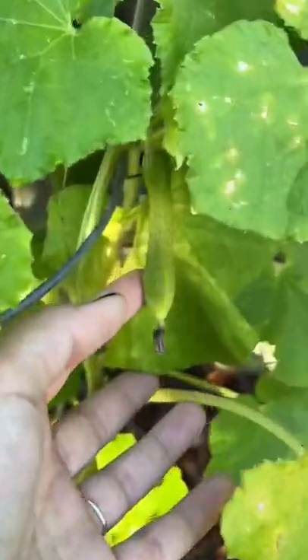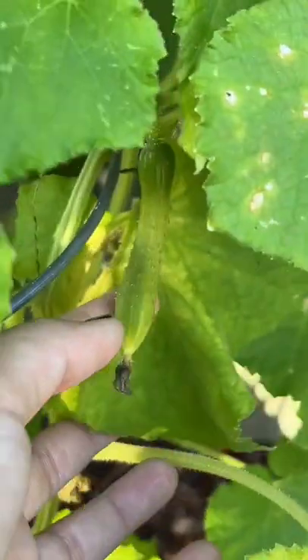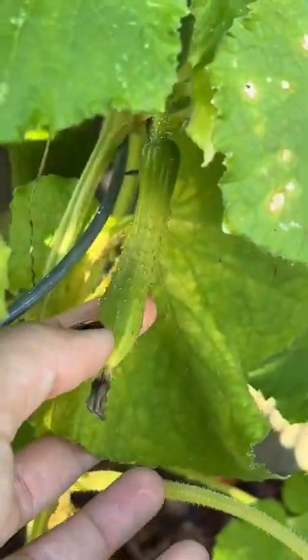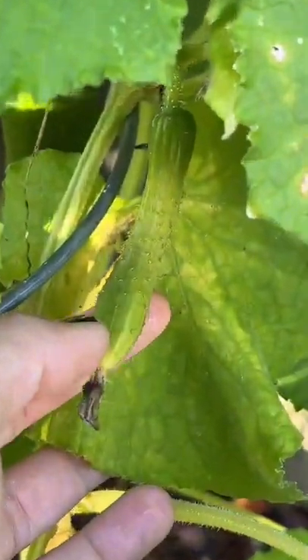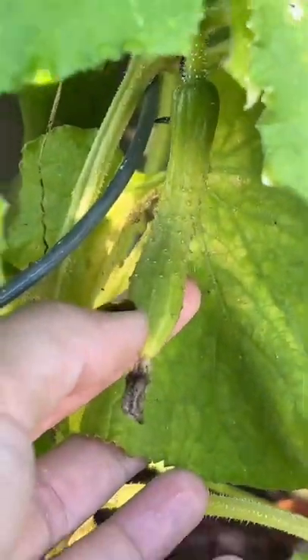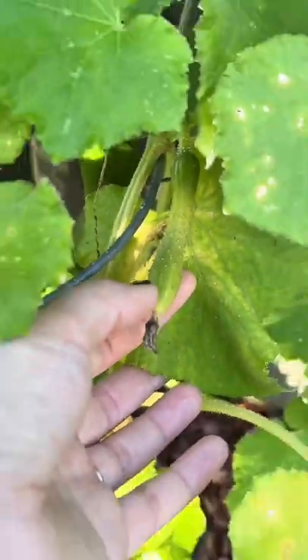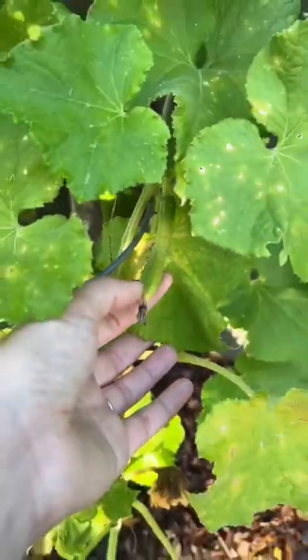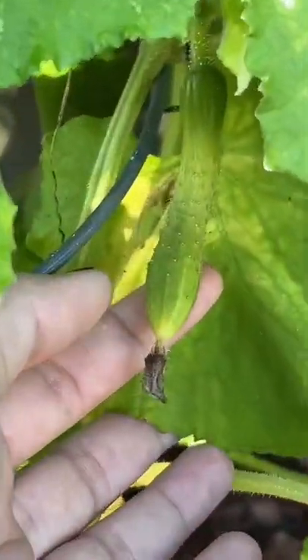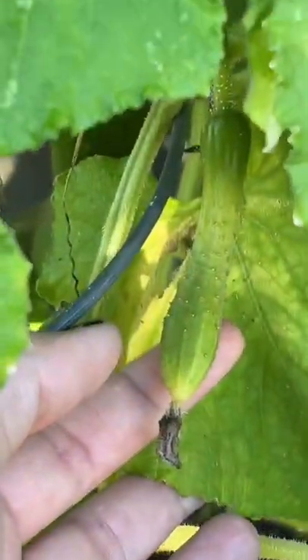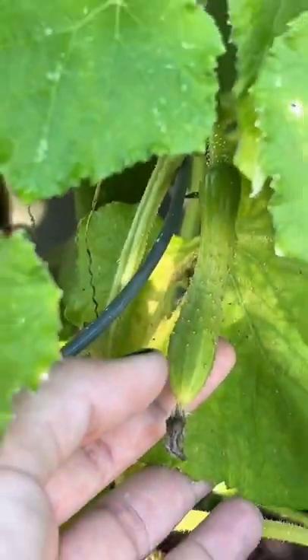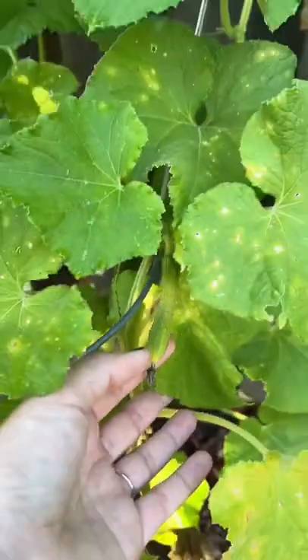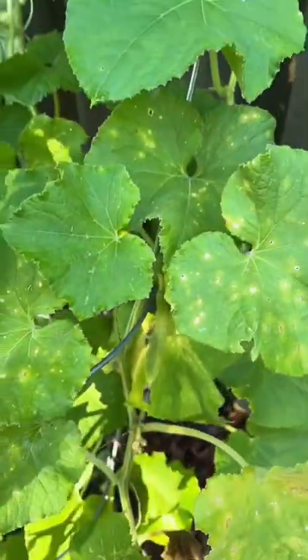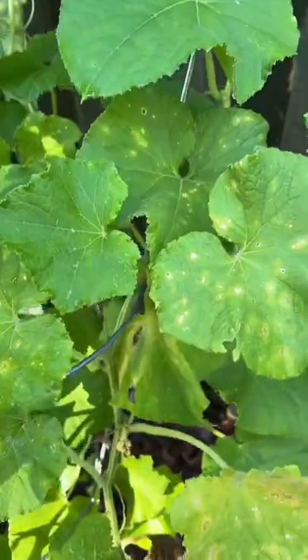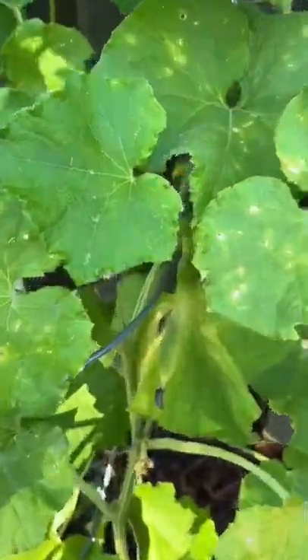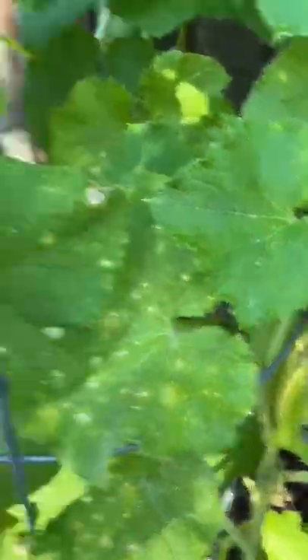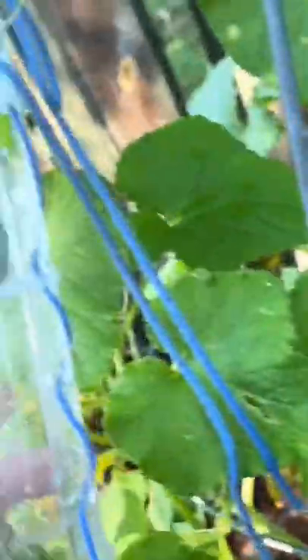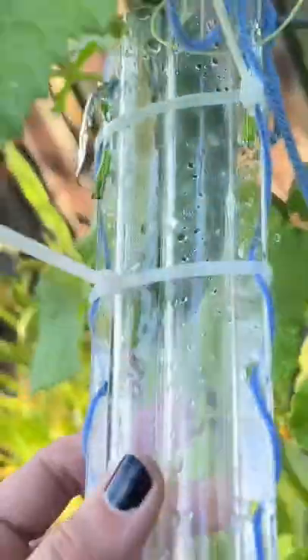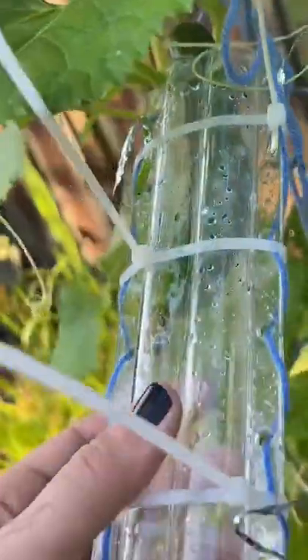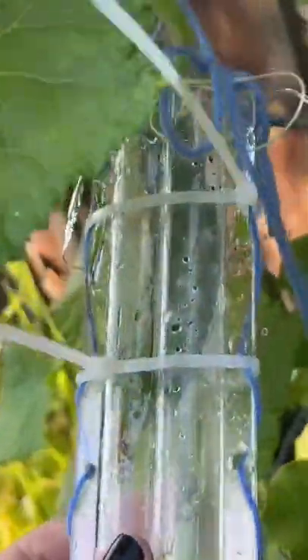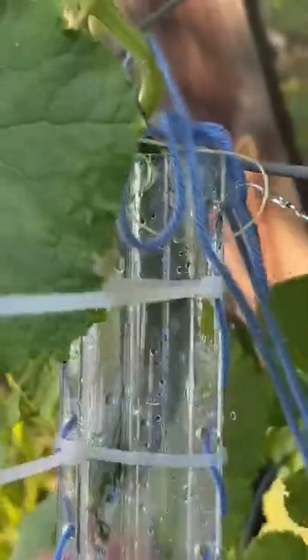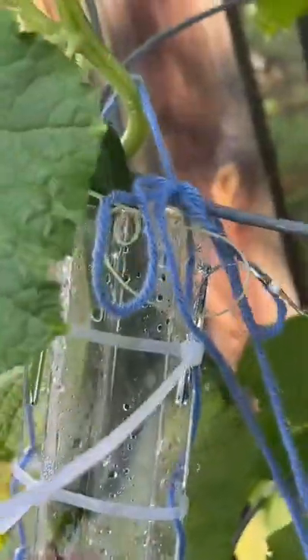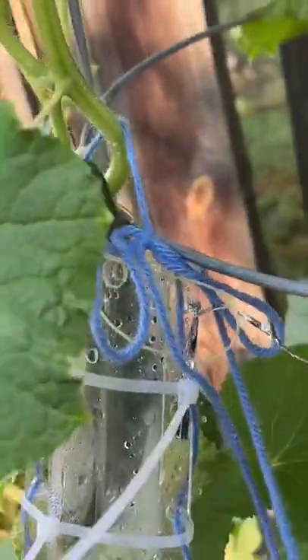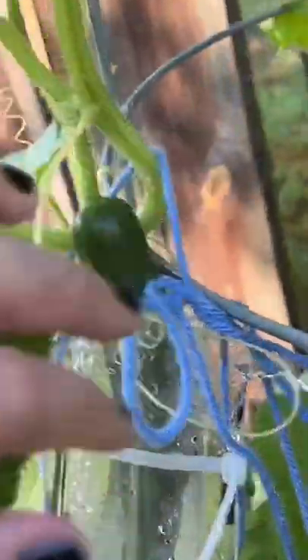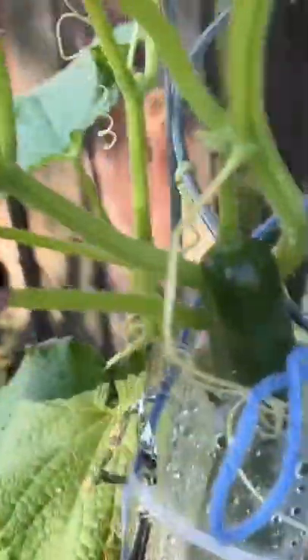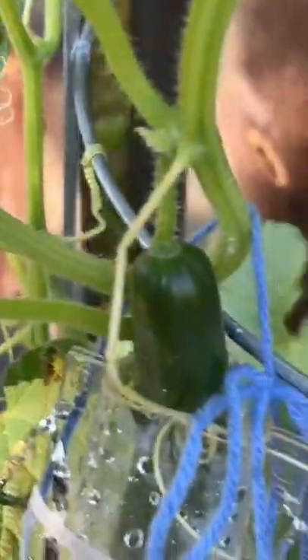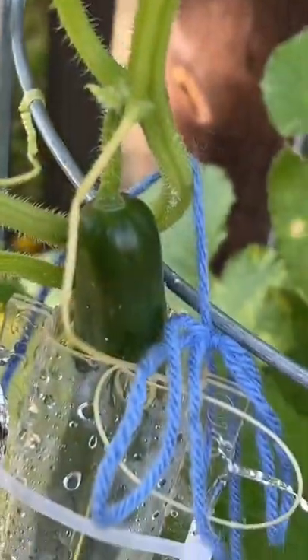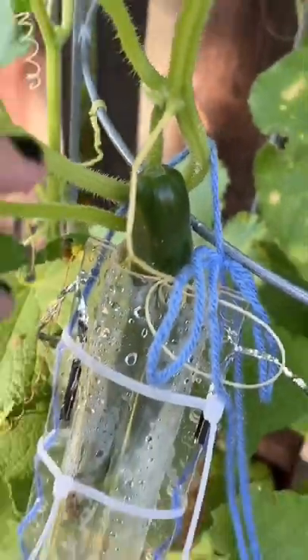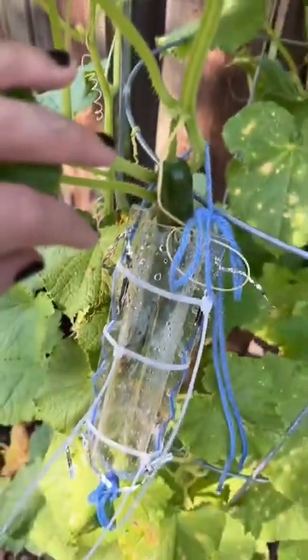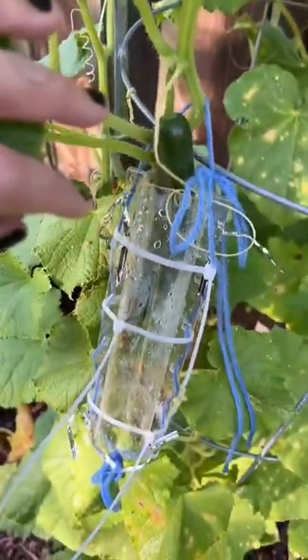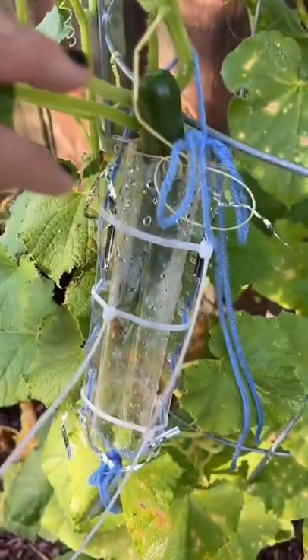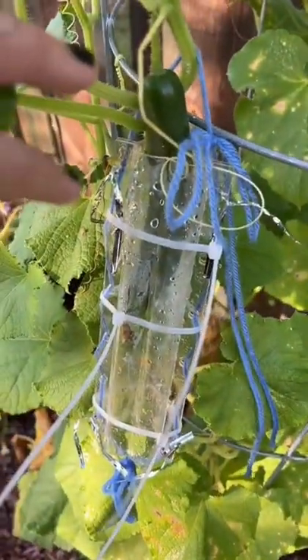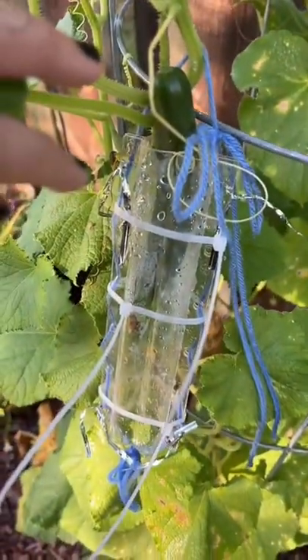We tried to use the heart mold on this teeny tiny guy, but this guy was not growing for the last five days. So we just moved the heart shape over to this slightly bigger cucumber, and I swear this one's already grown just in the one day that the heart mold has been on it.